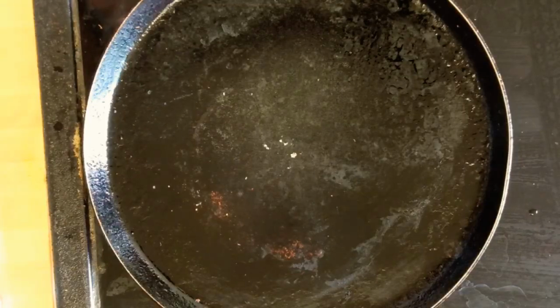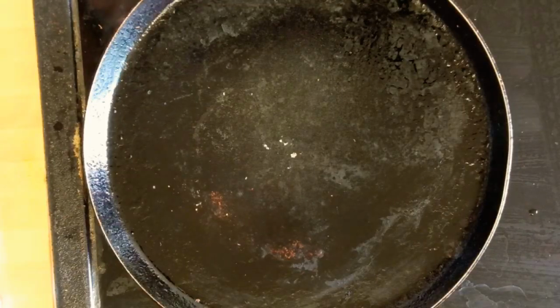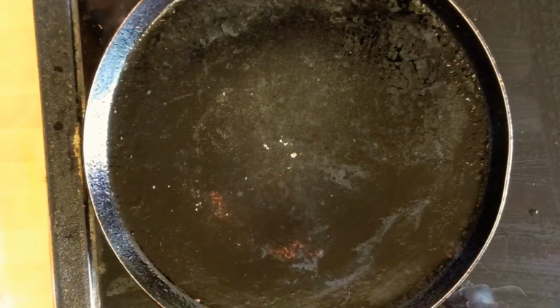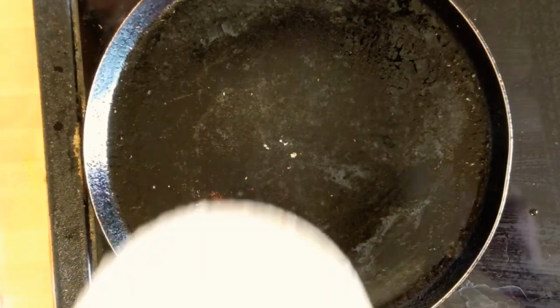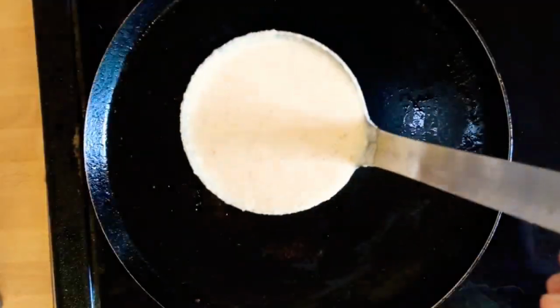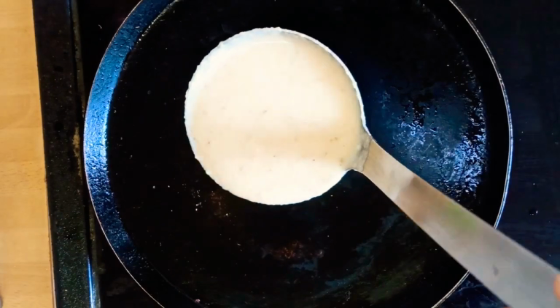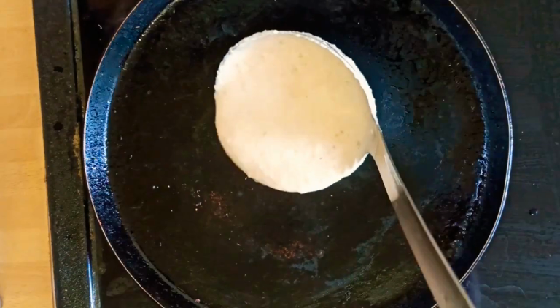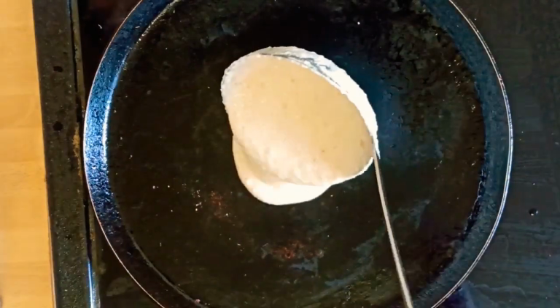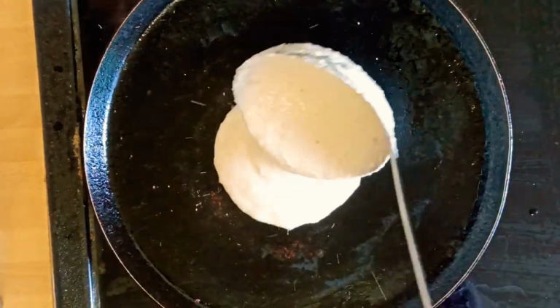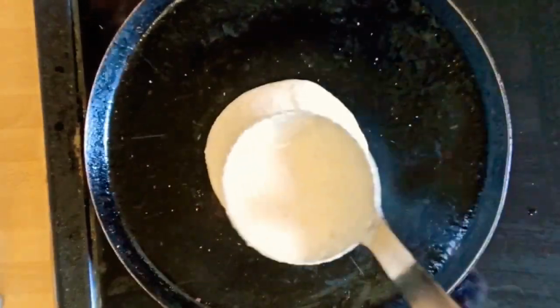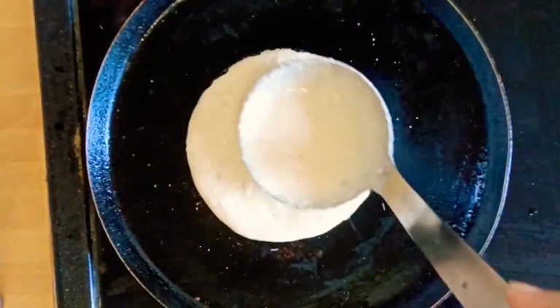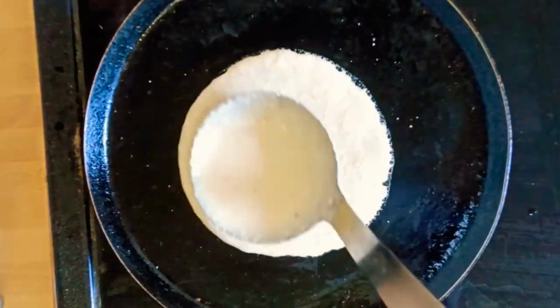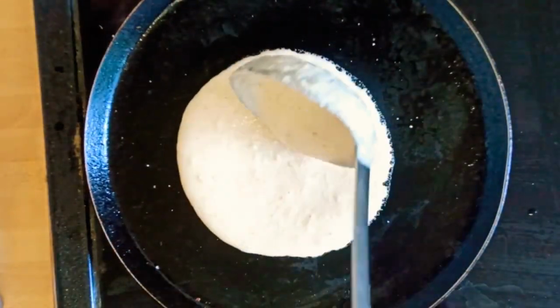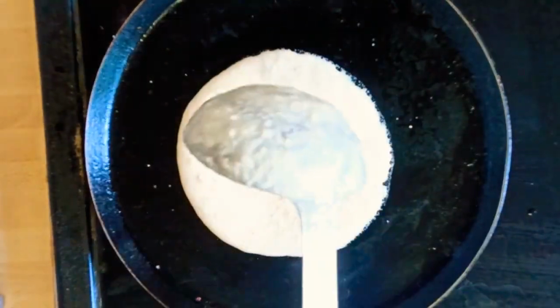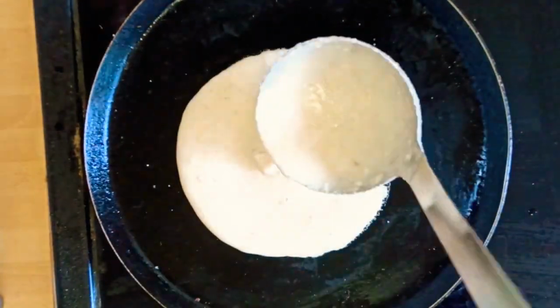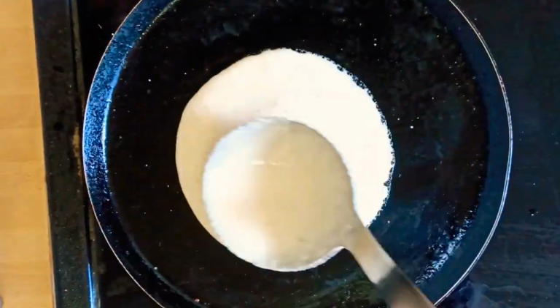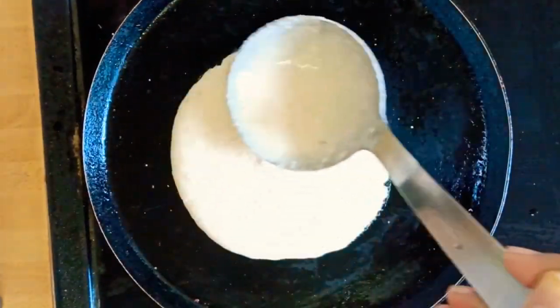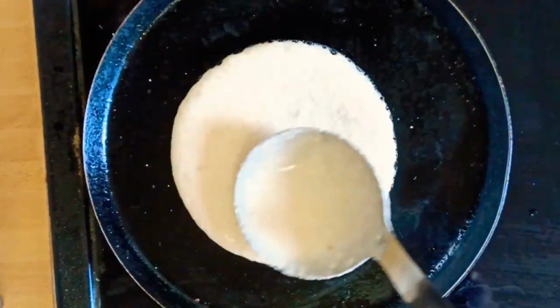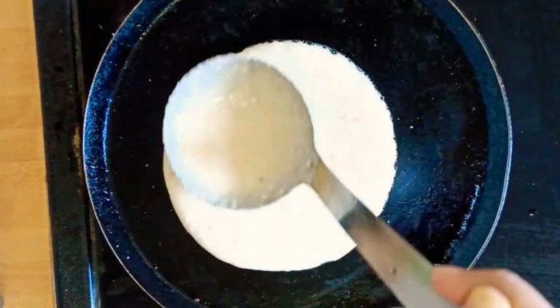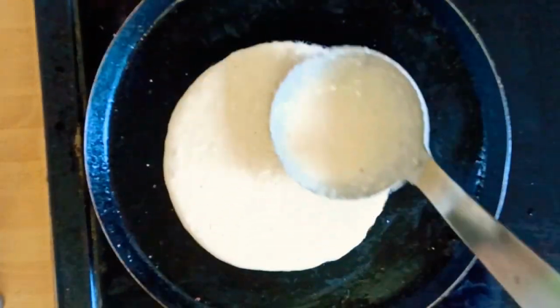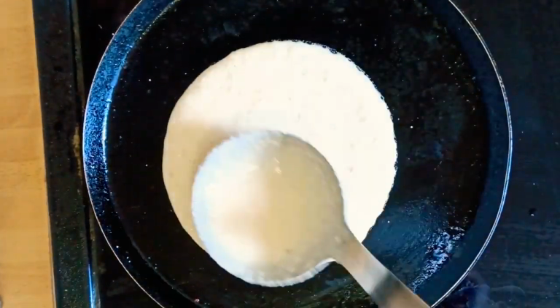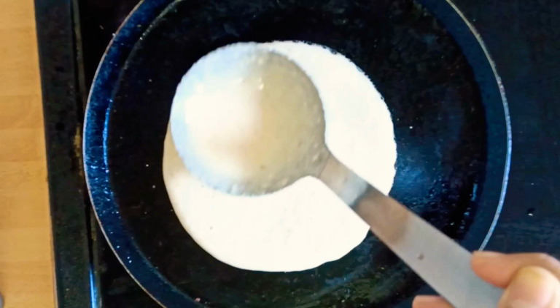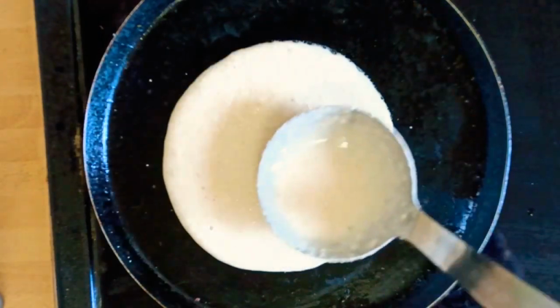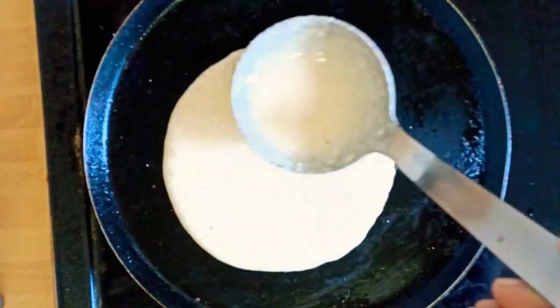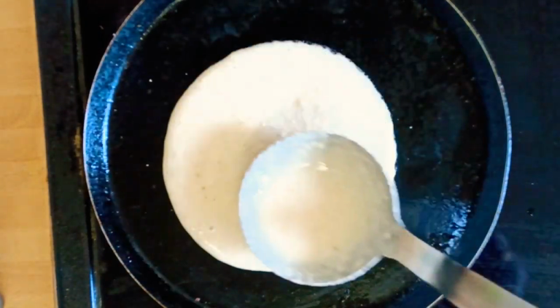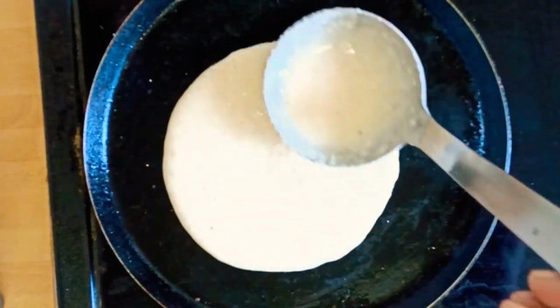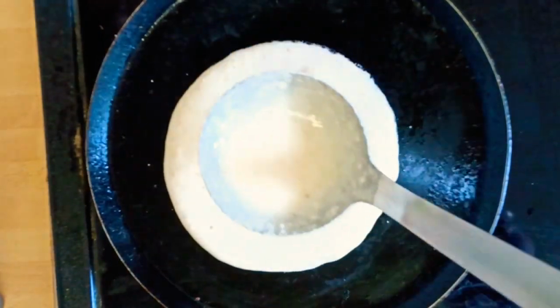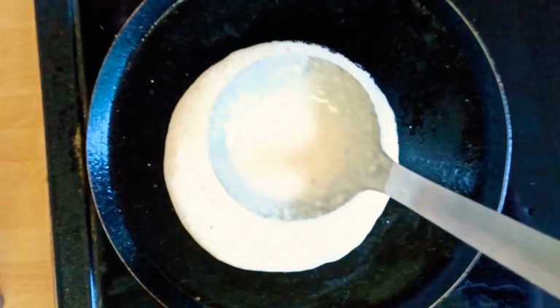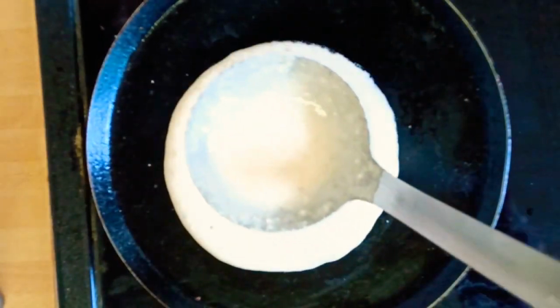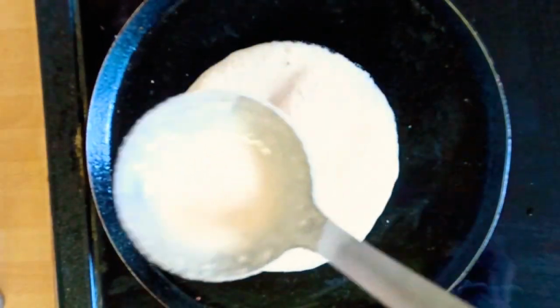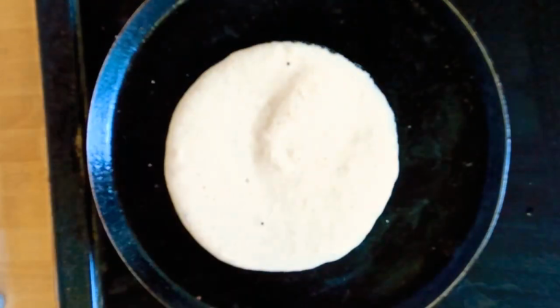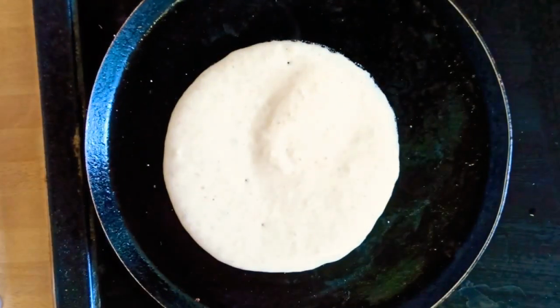Heat the dosa pan, add a scoop full of batter, spread it, close it with a lid, and cook for three to four minutes on medium flame.